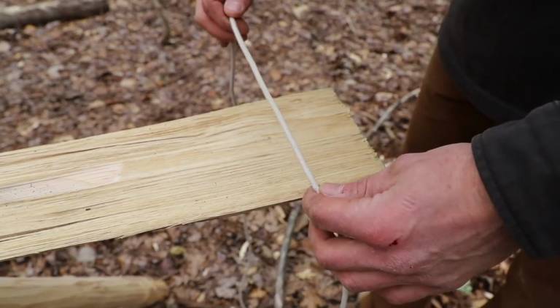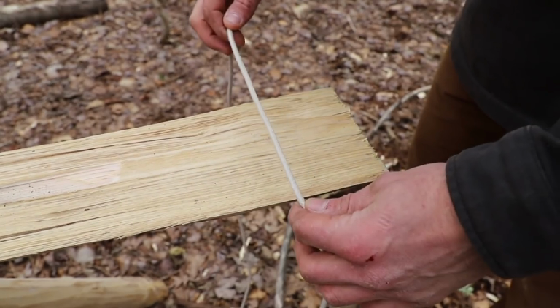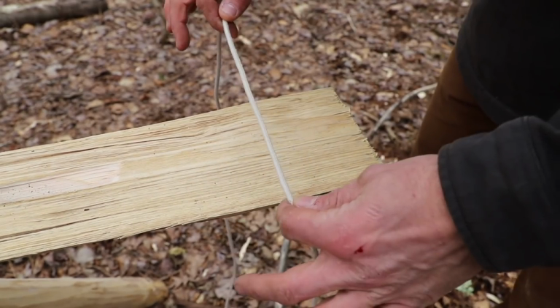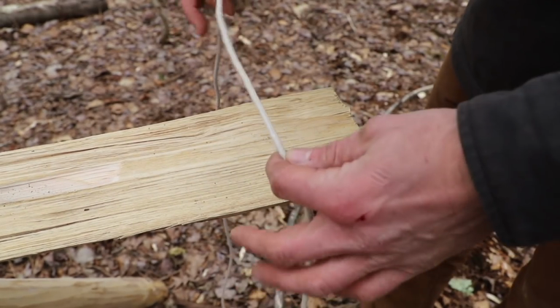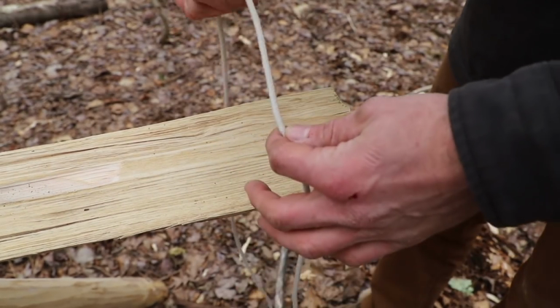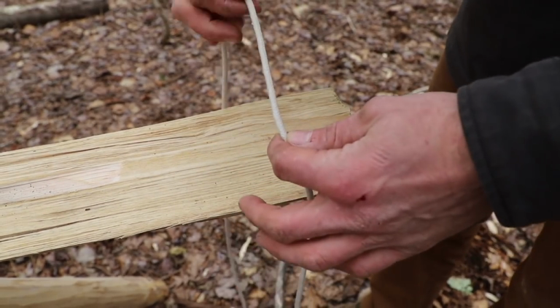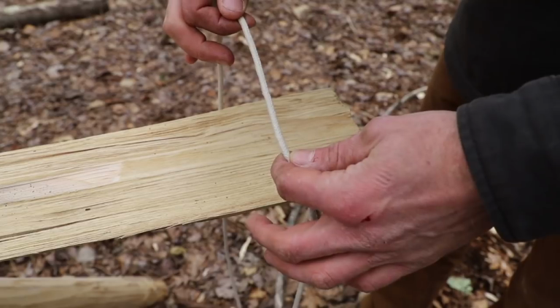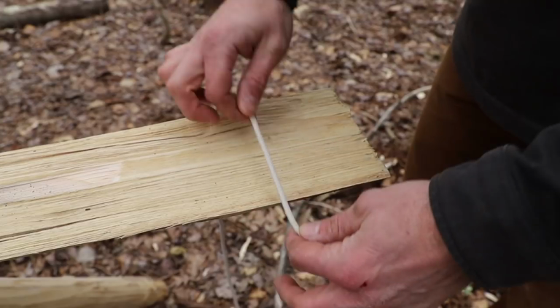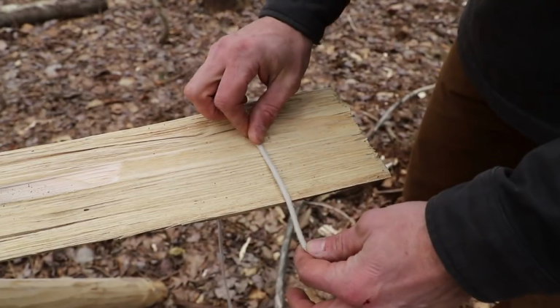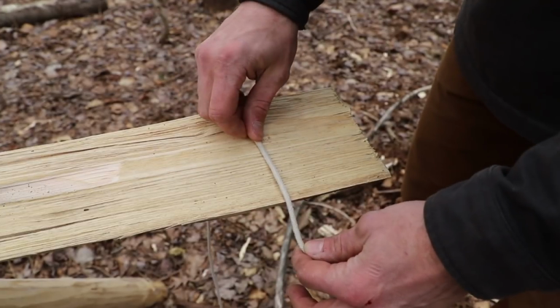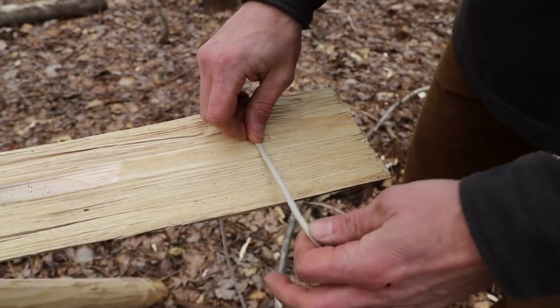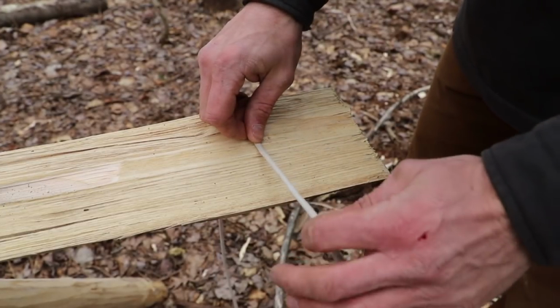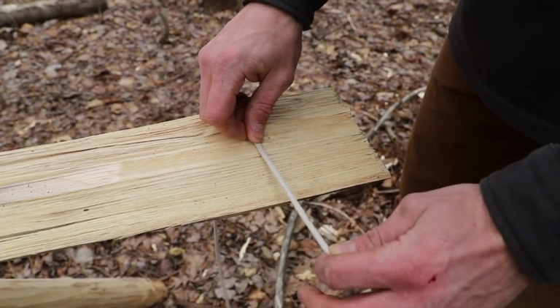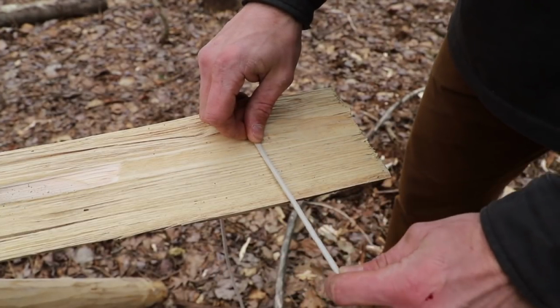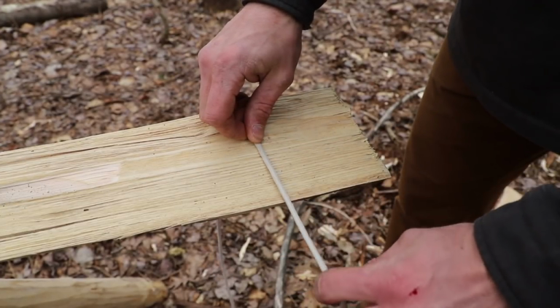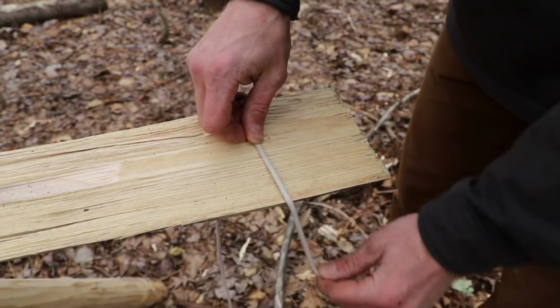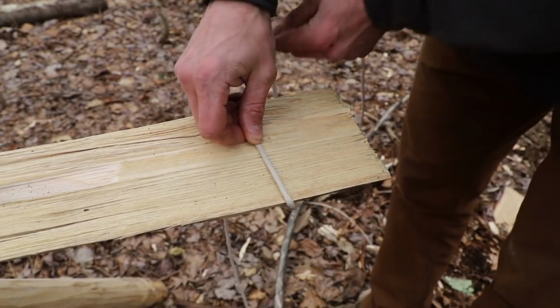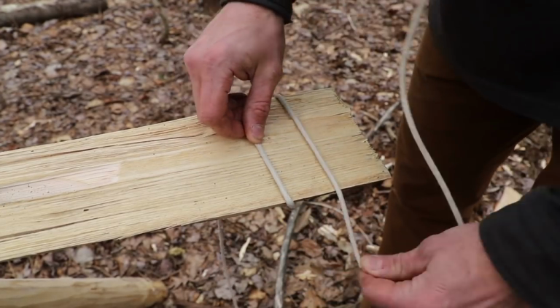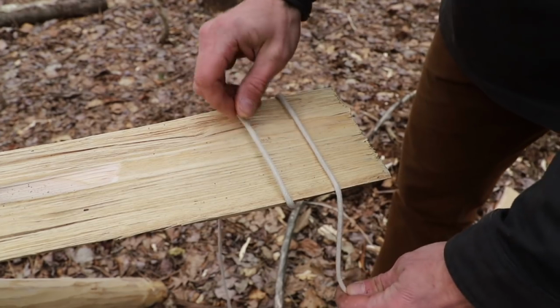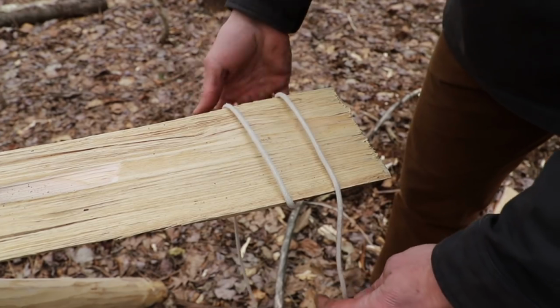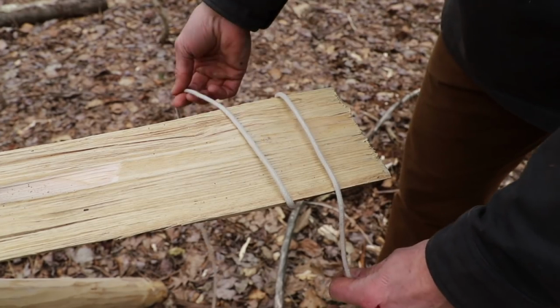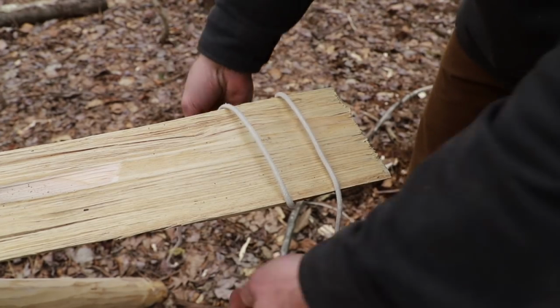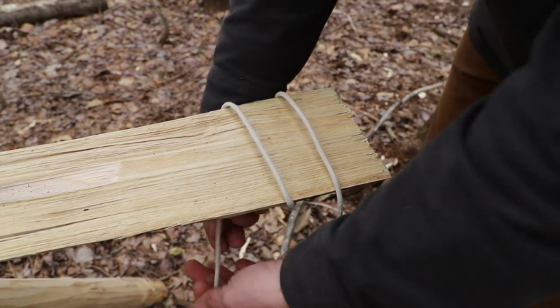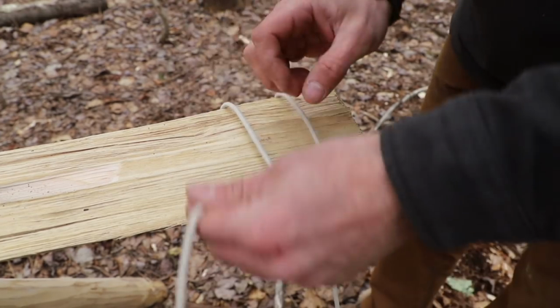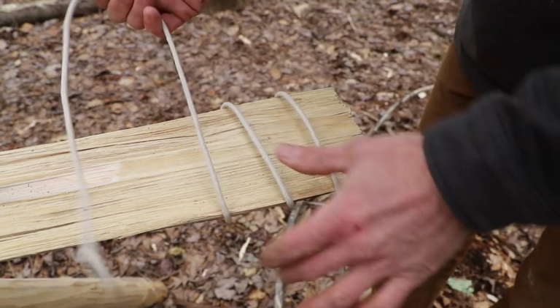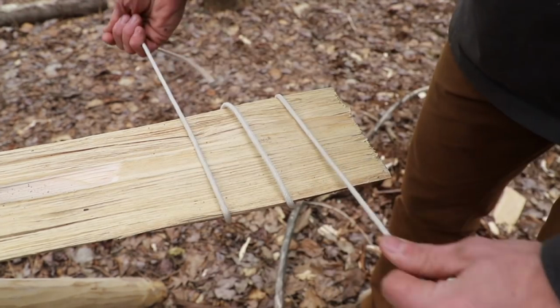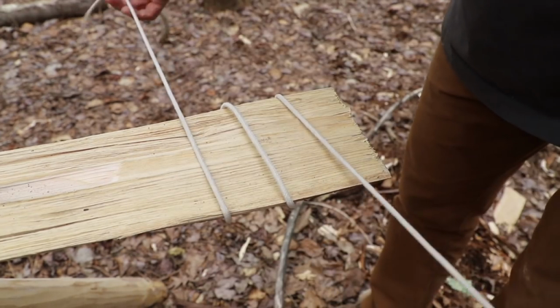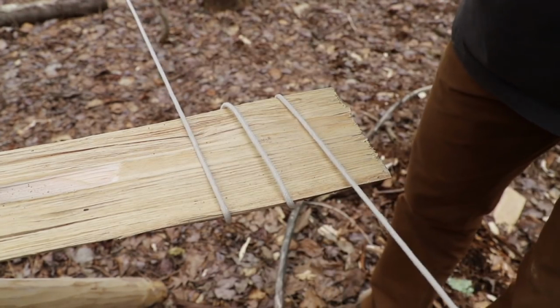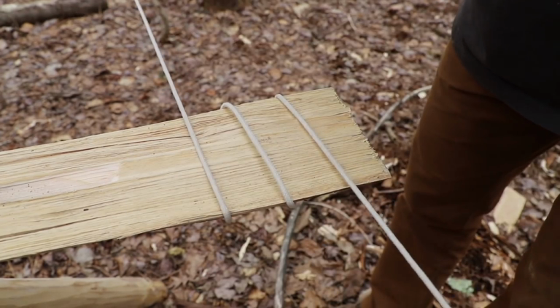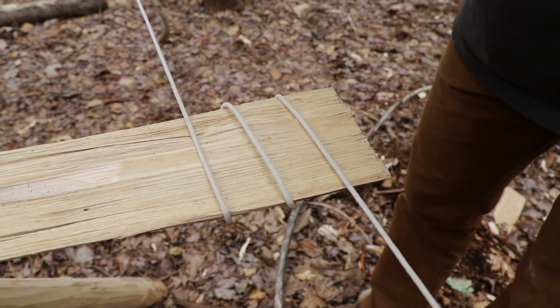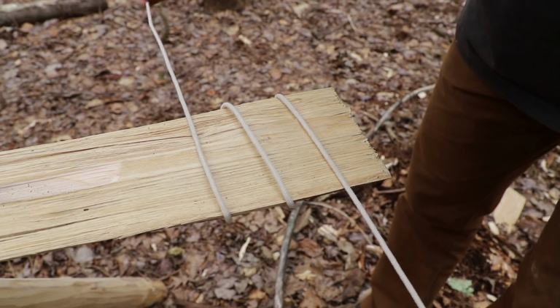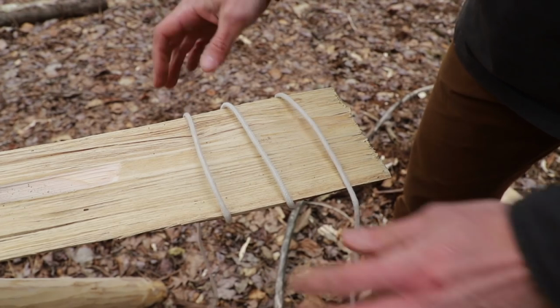This is very simple to do. We want to find about the middle of our rope and lay it on the board. We're going to take this side, which is facing the camera, and wrap around, and then the top side we're just going to wrap around as well. So we have three loops just like that on the board.